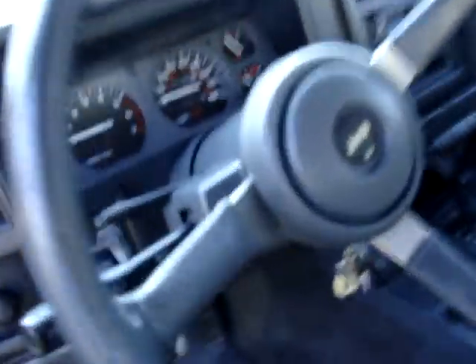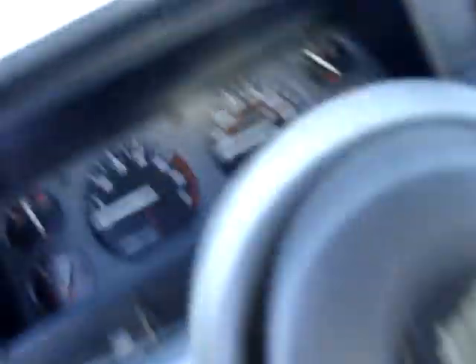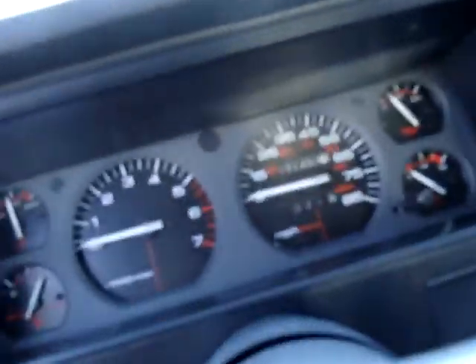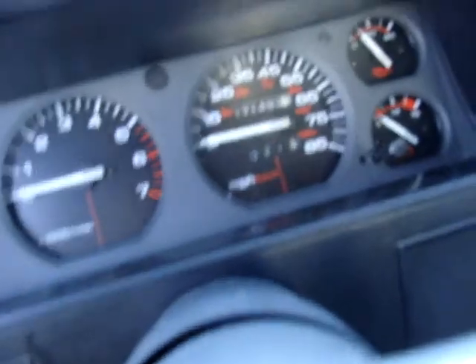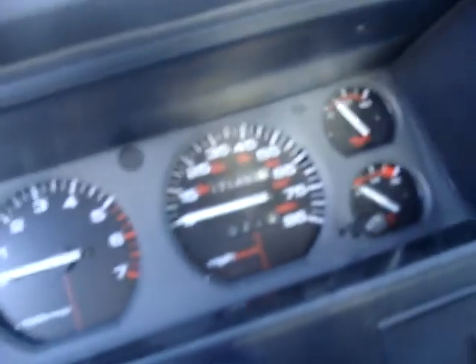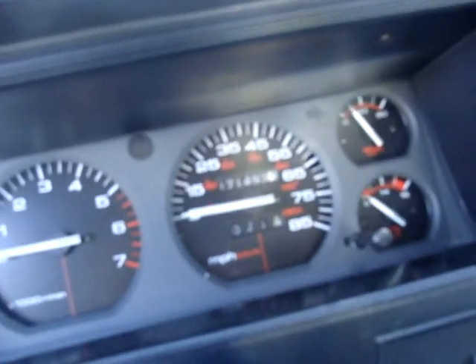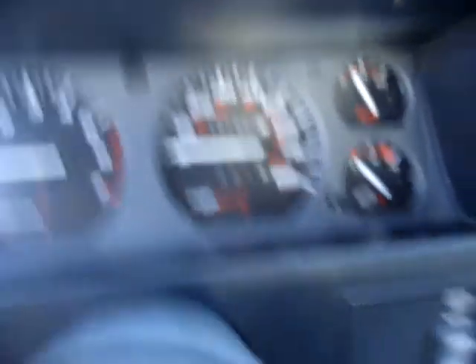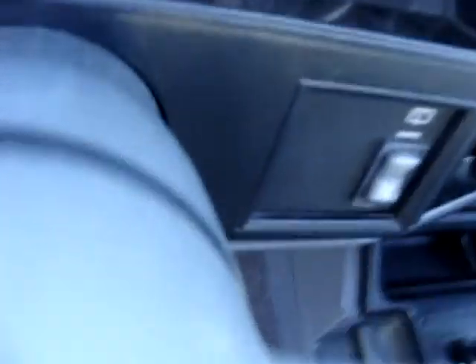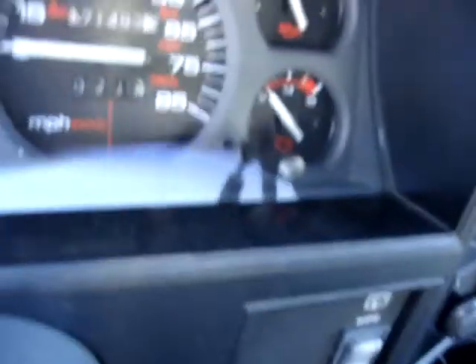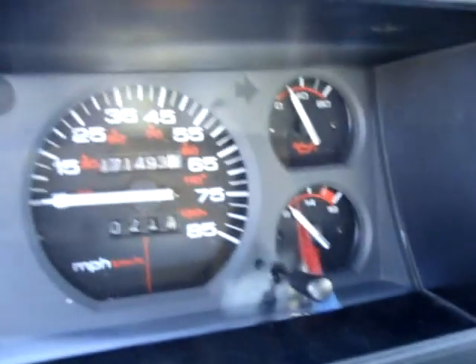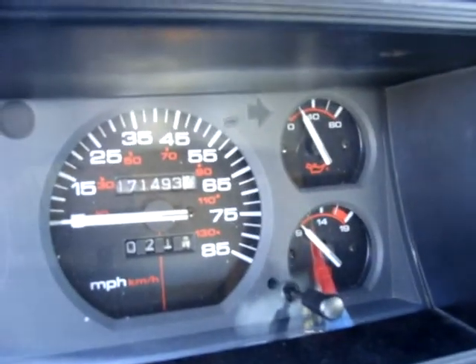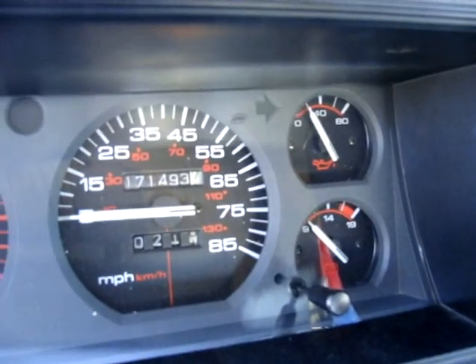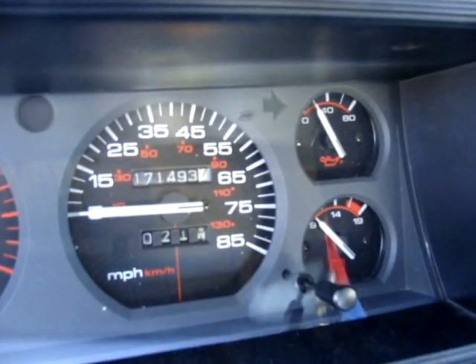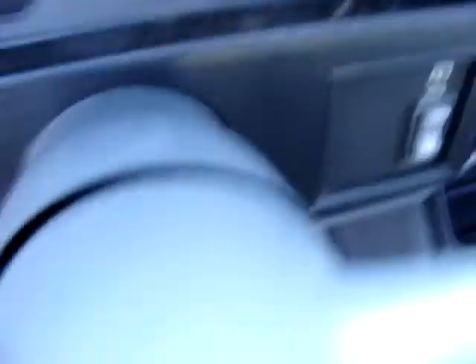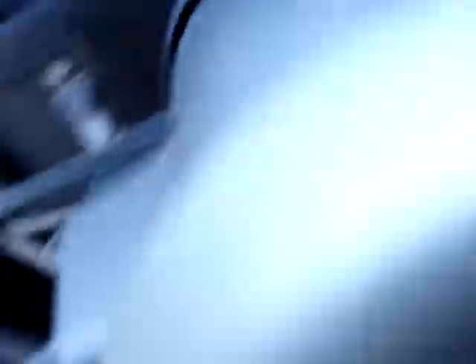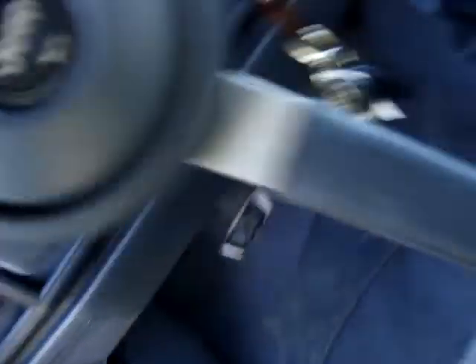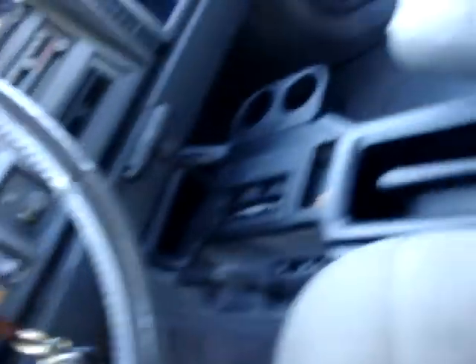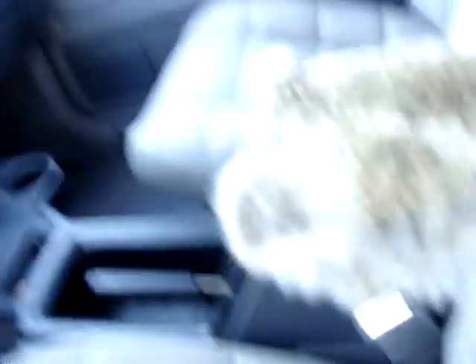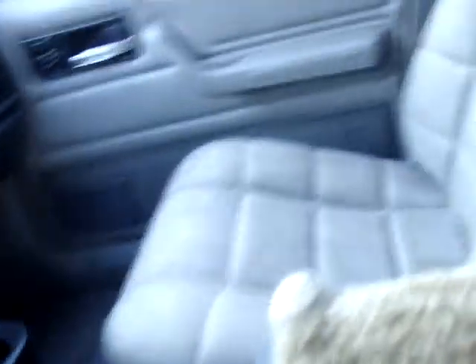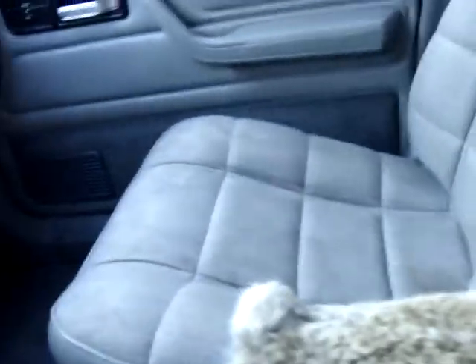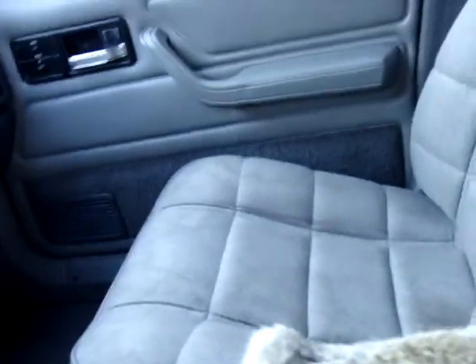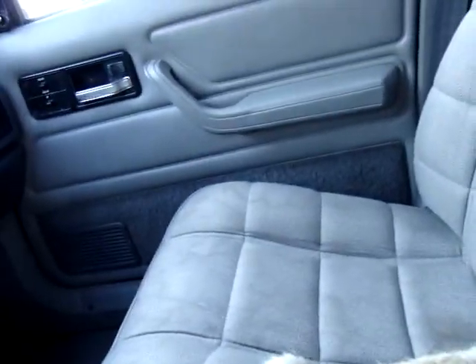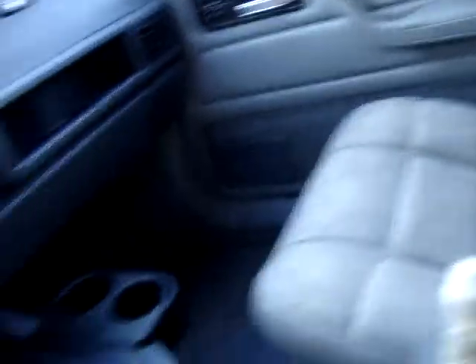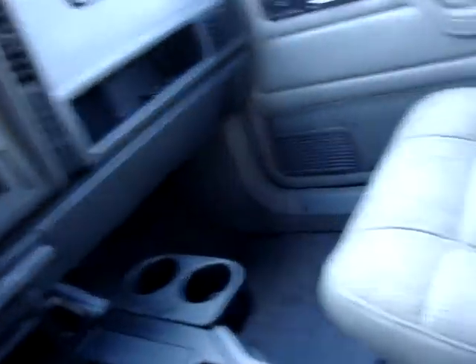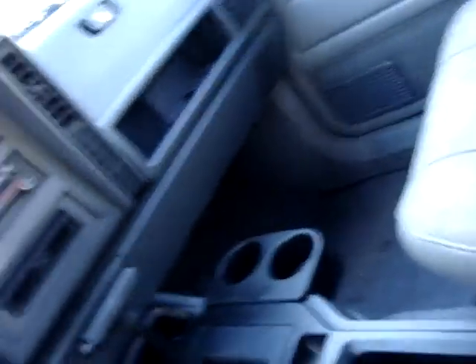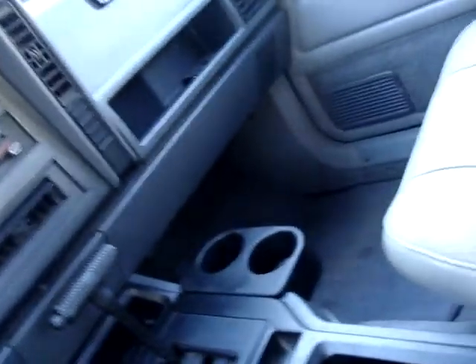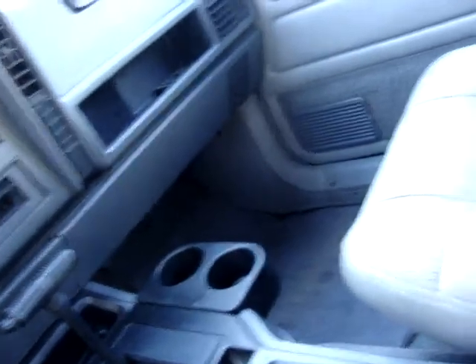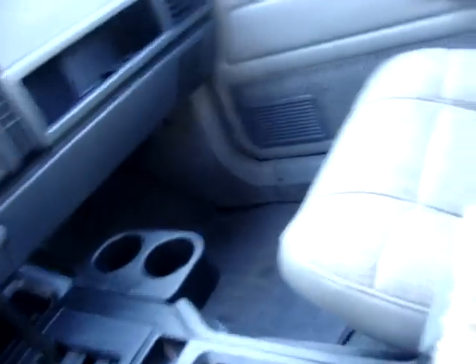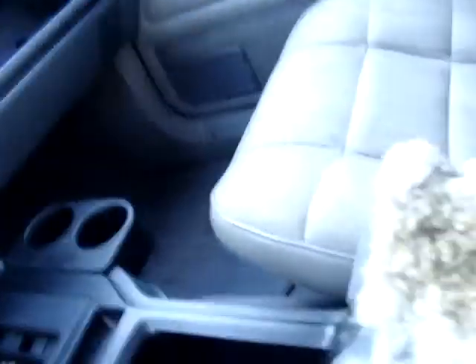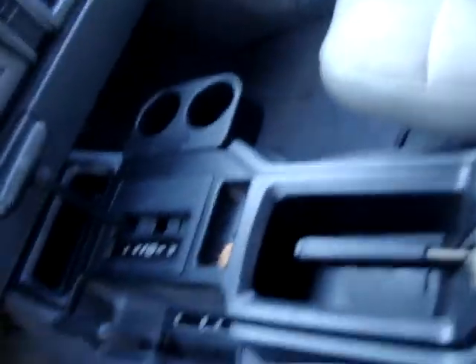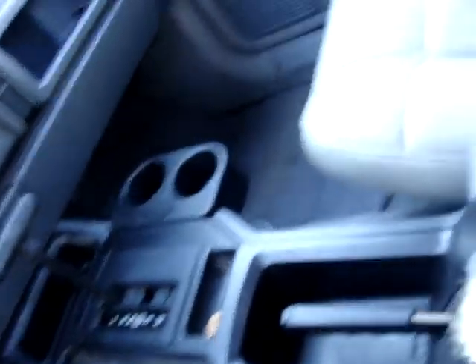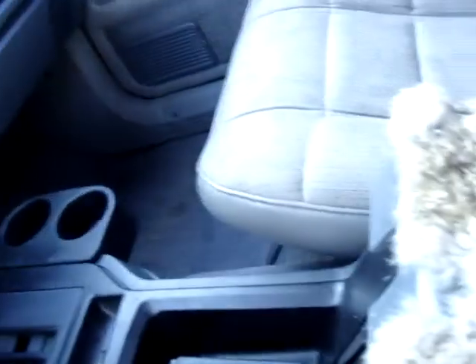It's got 171,493 miles on it now. I don't really drive it much, but I don't think it's getting the gas mileage it's supposed to. It runs really good and has all its power — I just don't think it's getting the gas mileage it should.